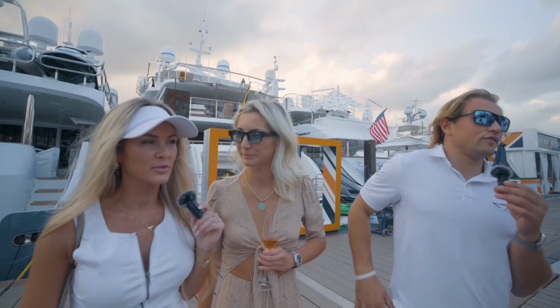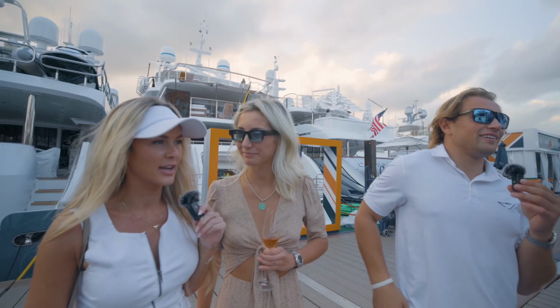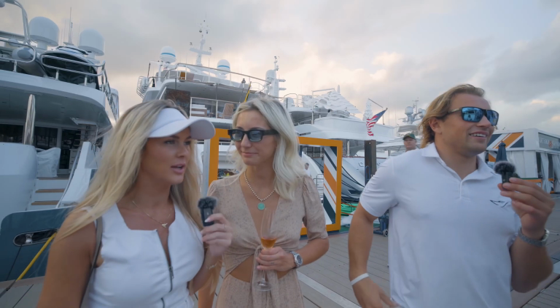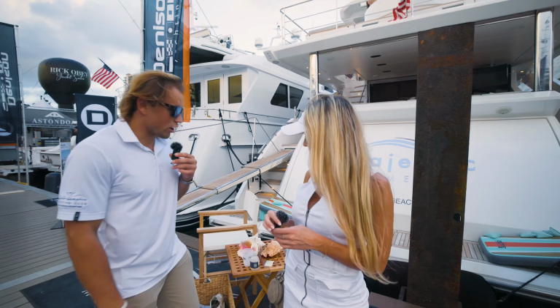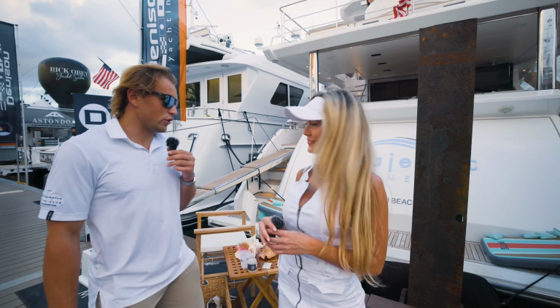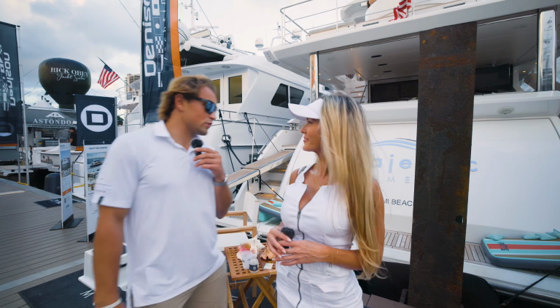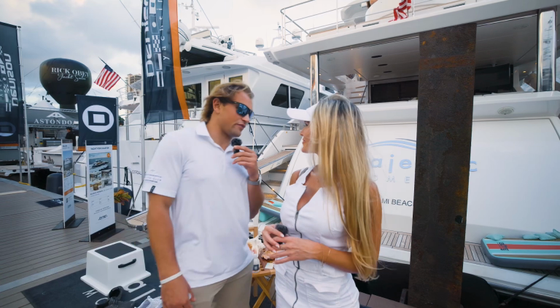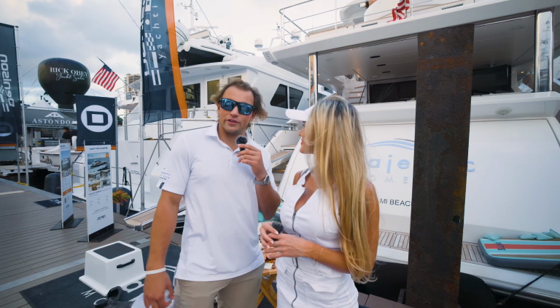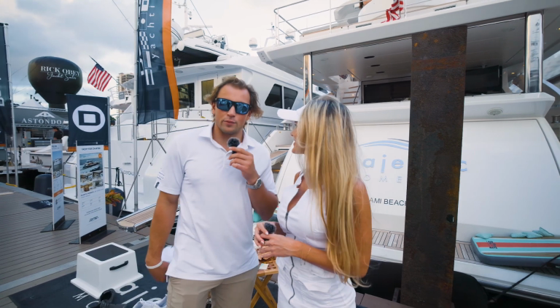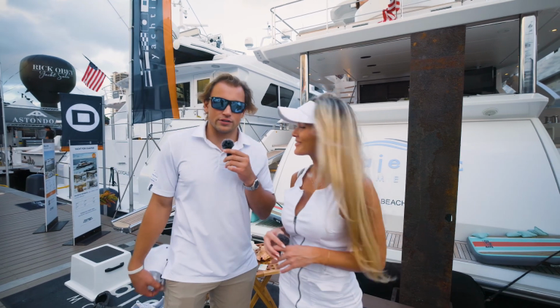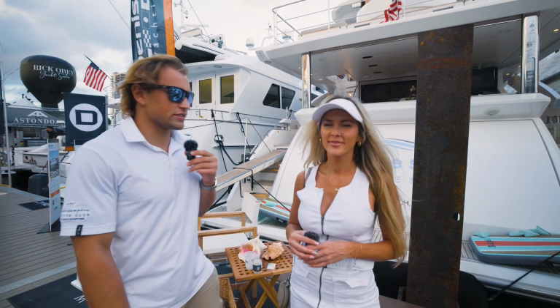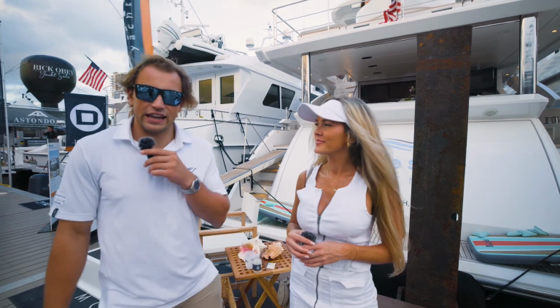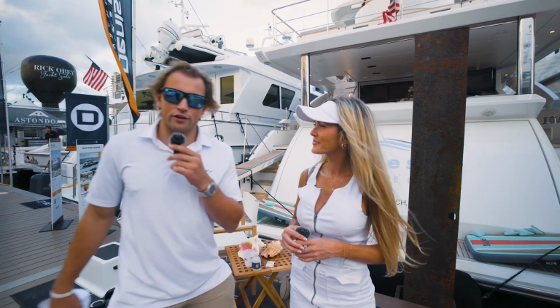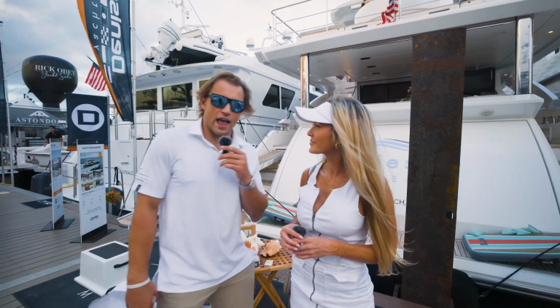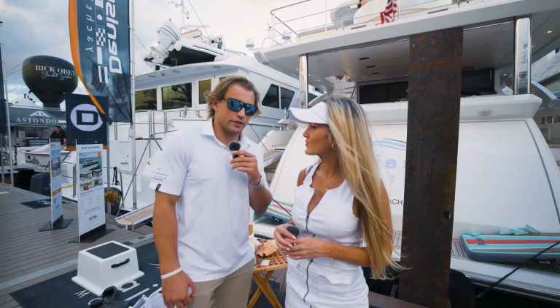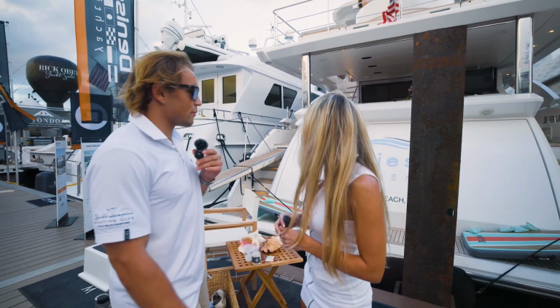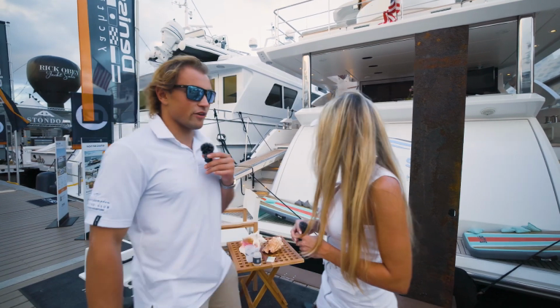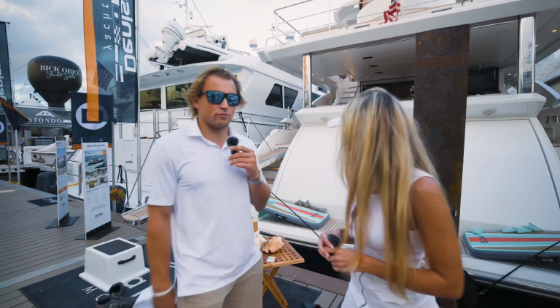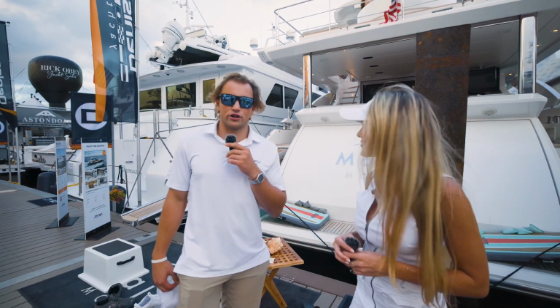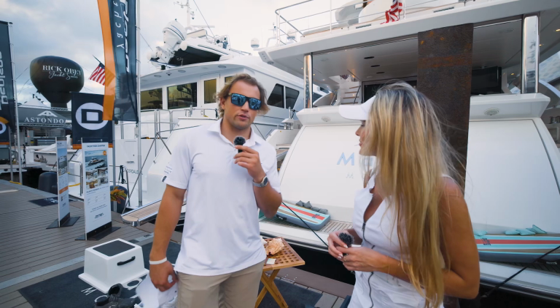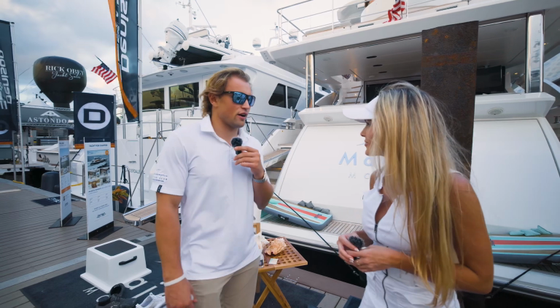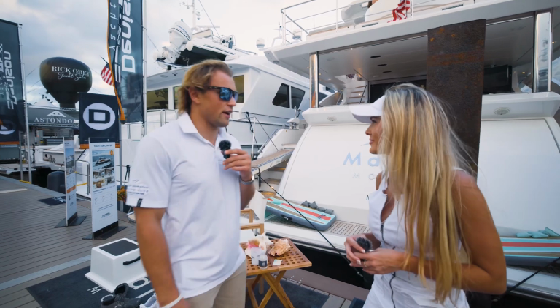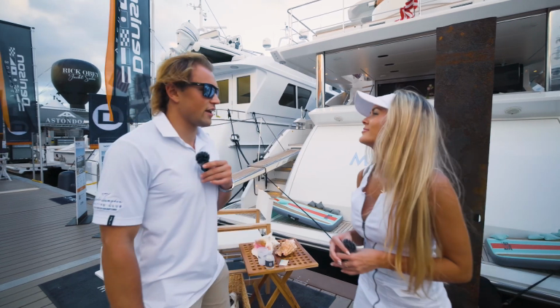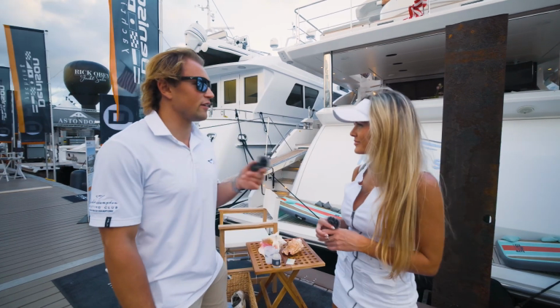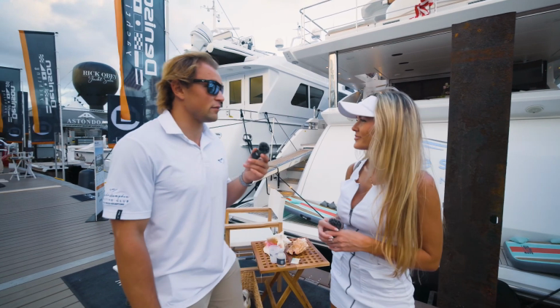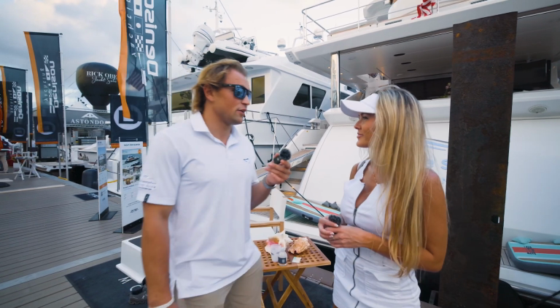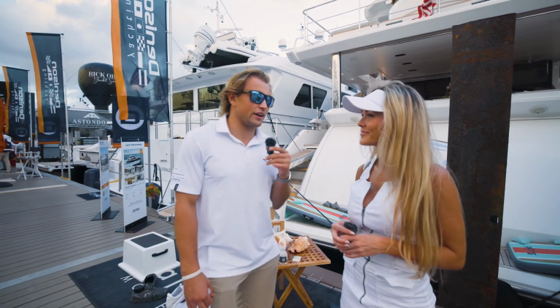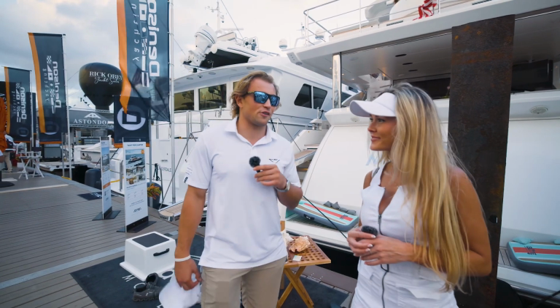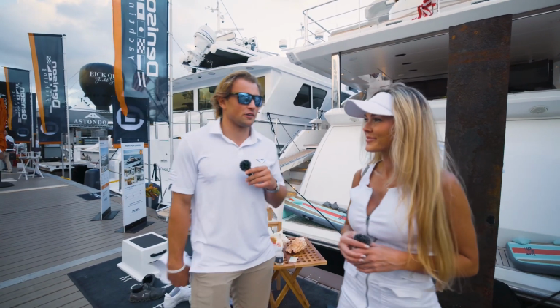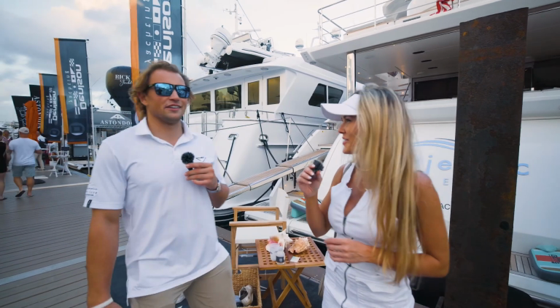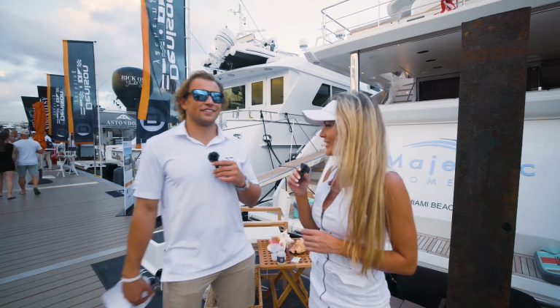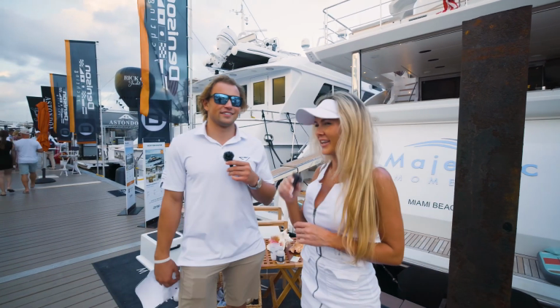He gets to be the second one. Alright, so this is what a $5 million boat looks like. This is an 88-foot Azimut. I'm gonna have our friend Brooke show us around, and maybe we can honk another horn. Let's go. Maybe. Let's see.